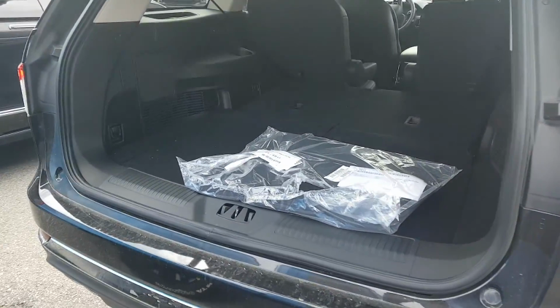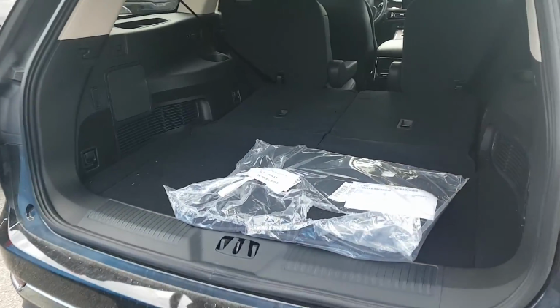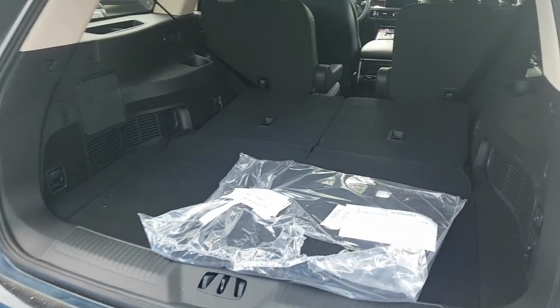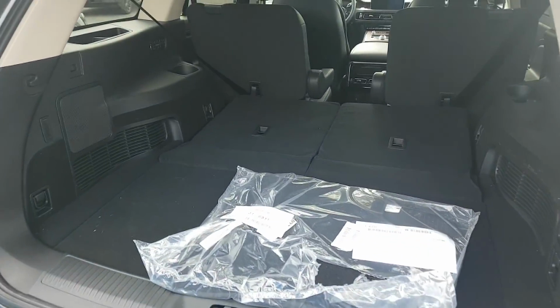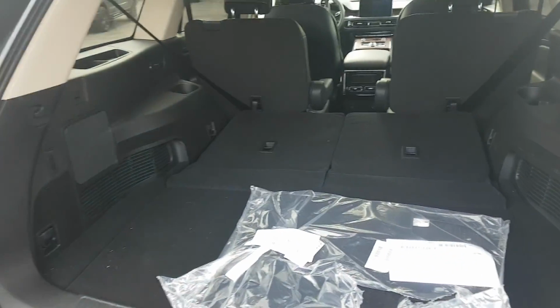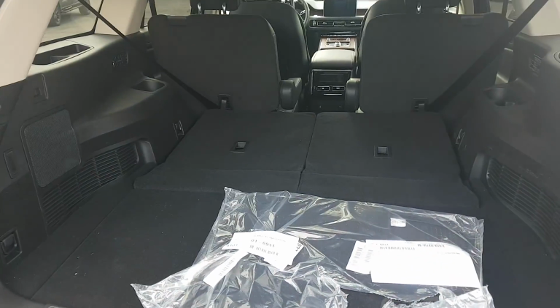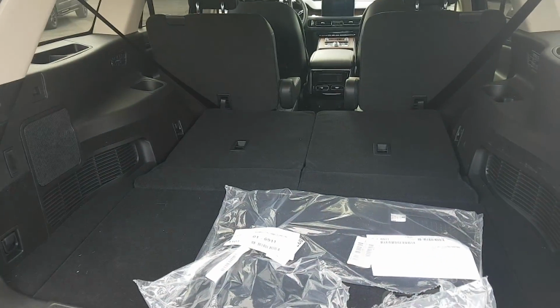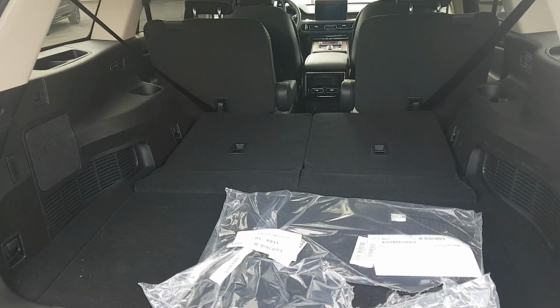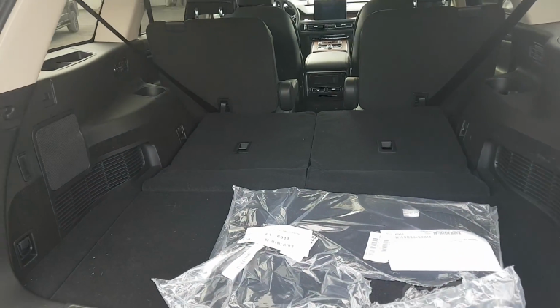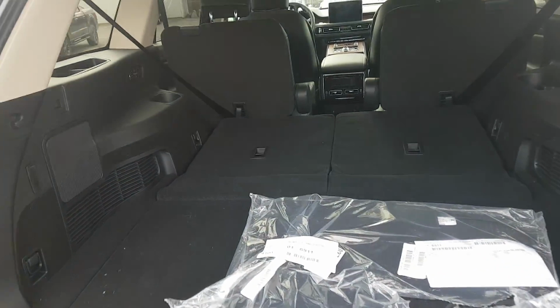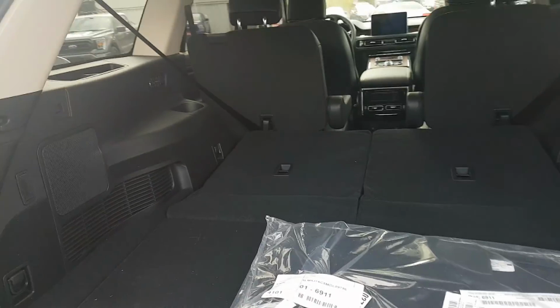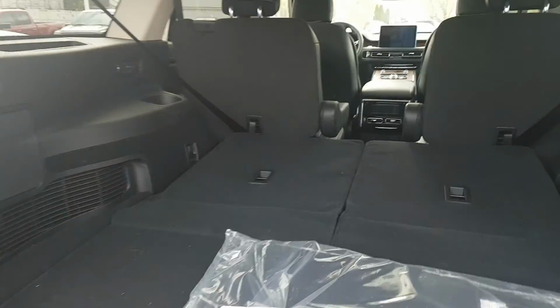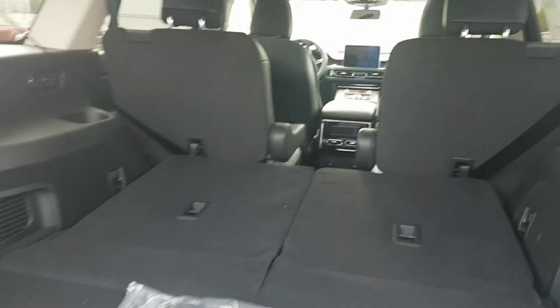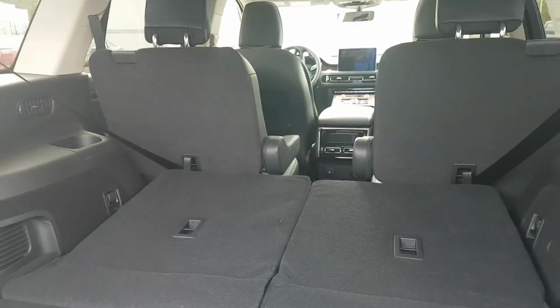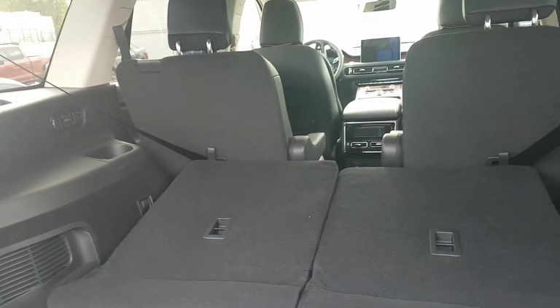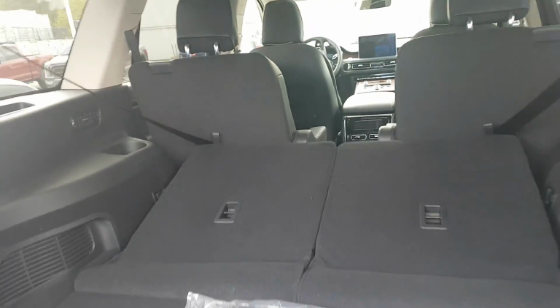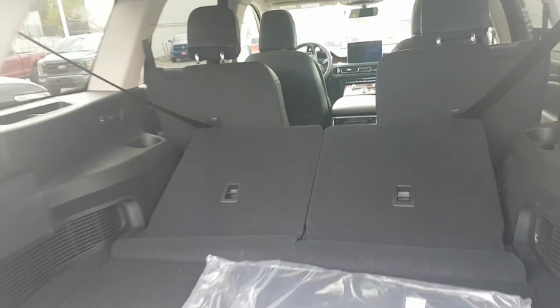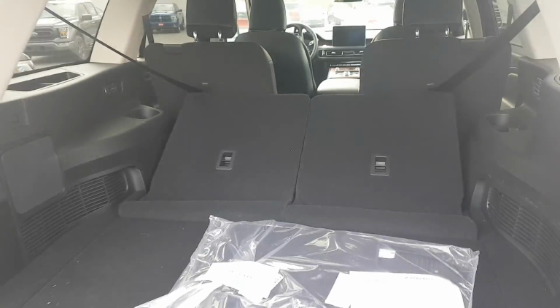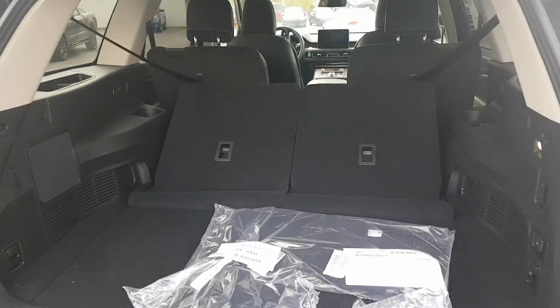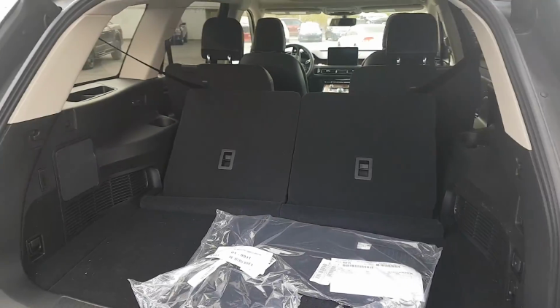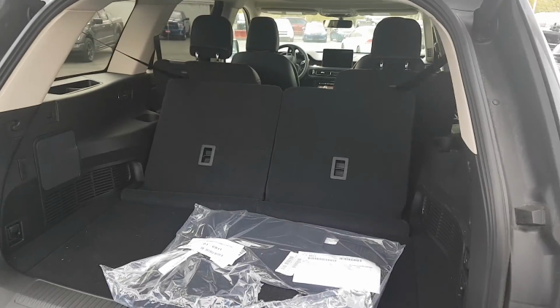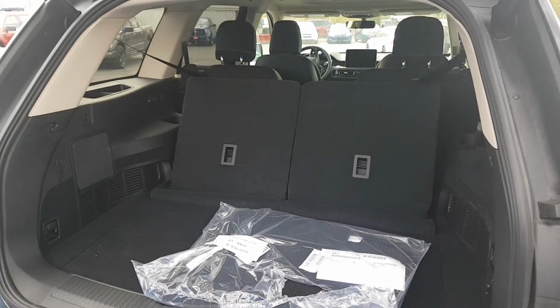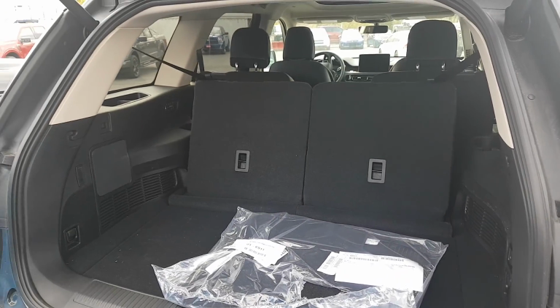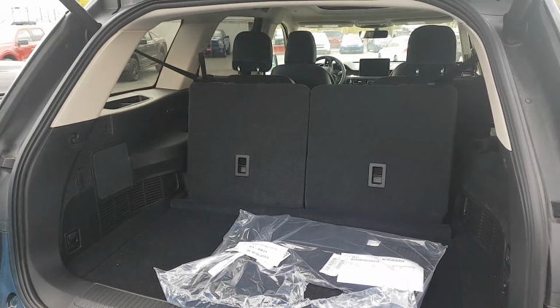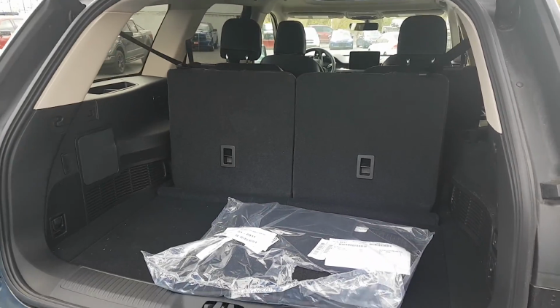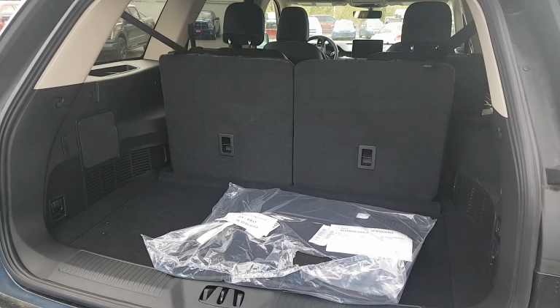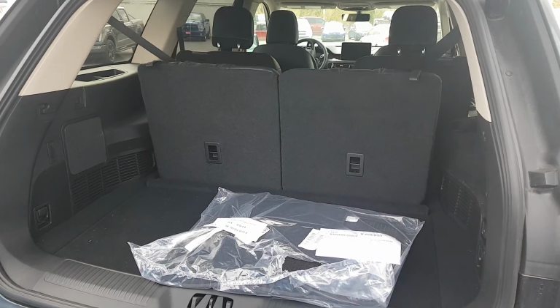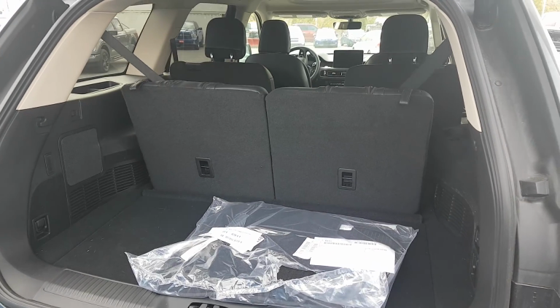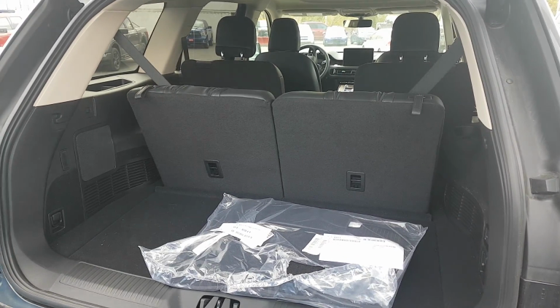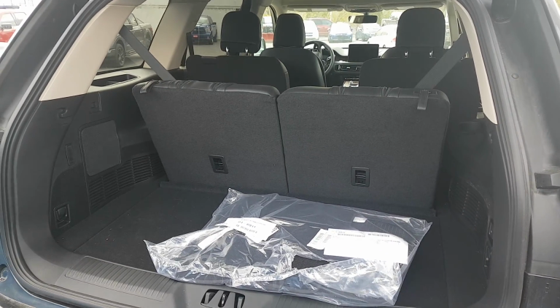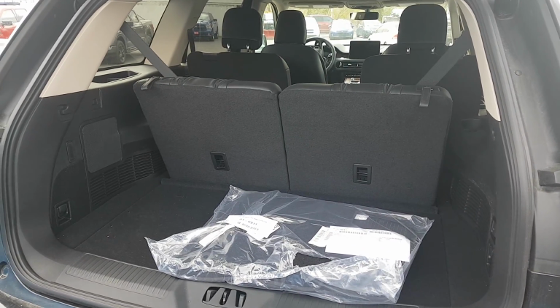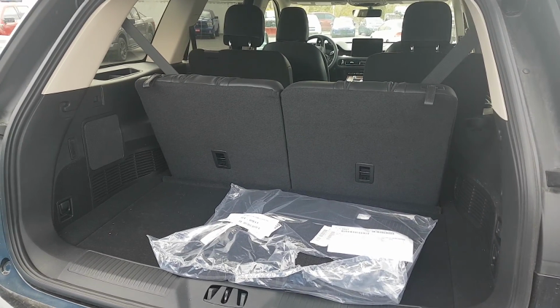This is the room with the seats down. If I push this button the seats will come back up. And there's your trunk space with the seats up.